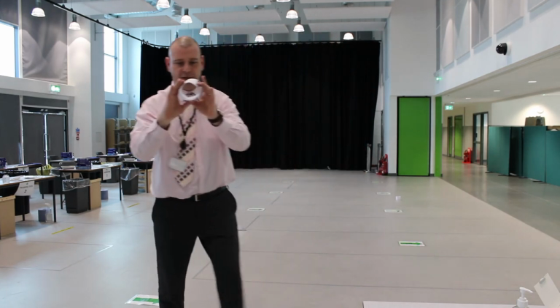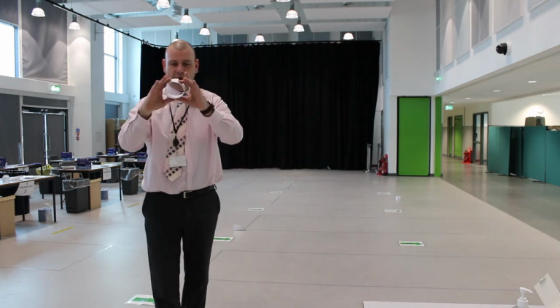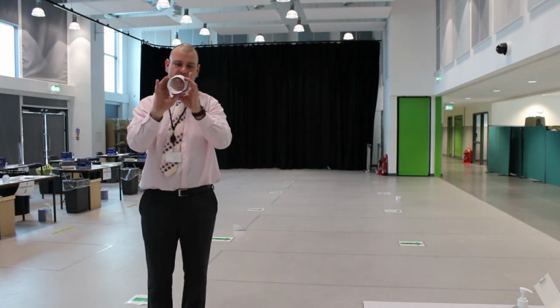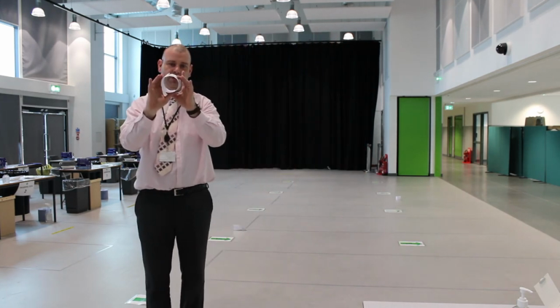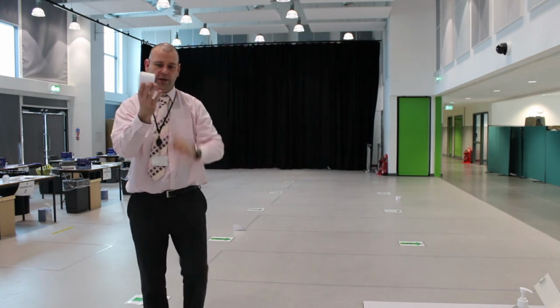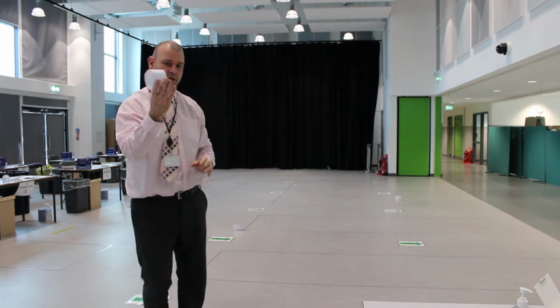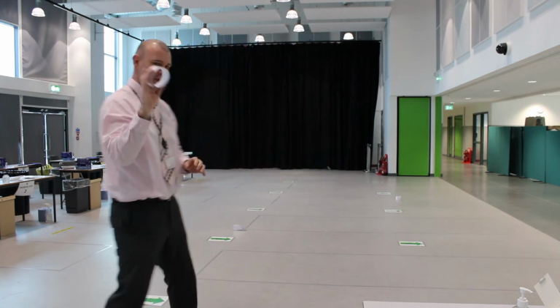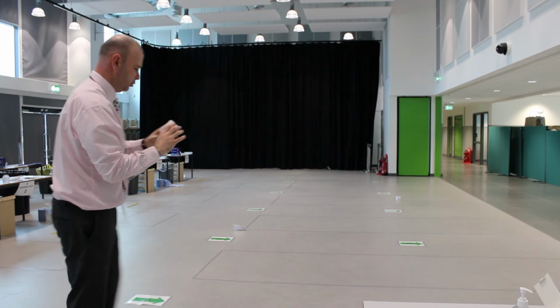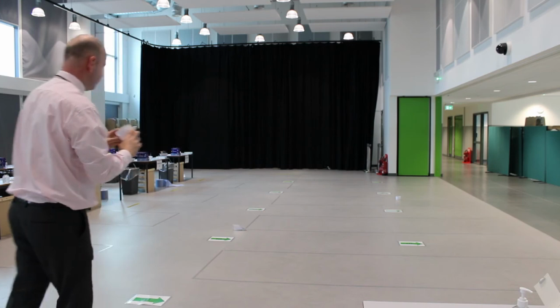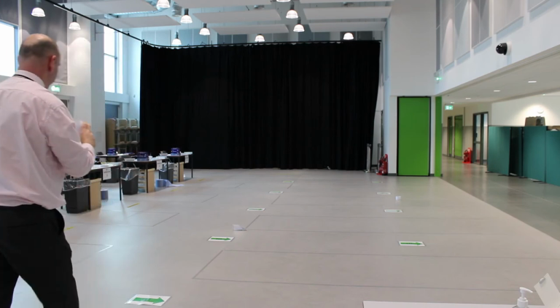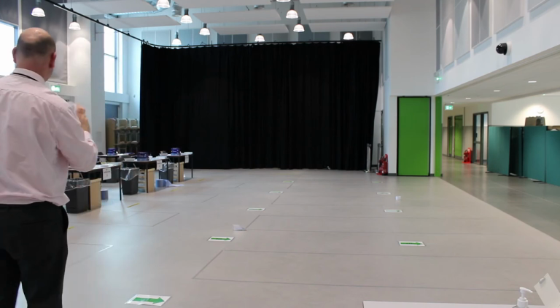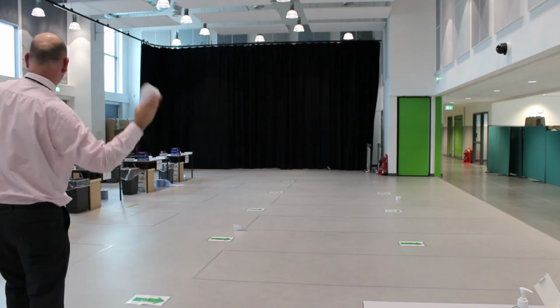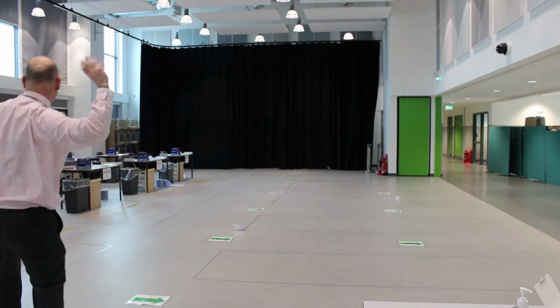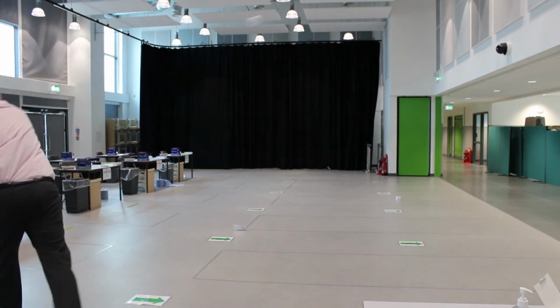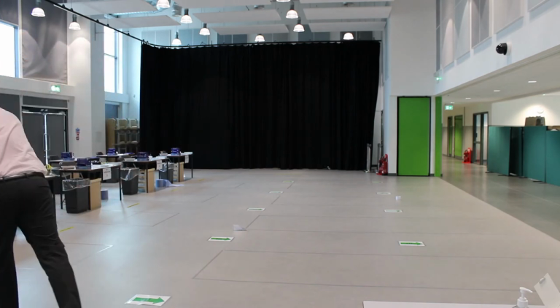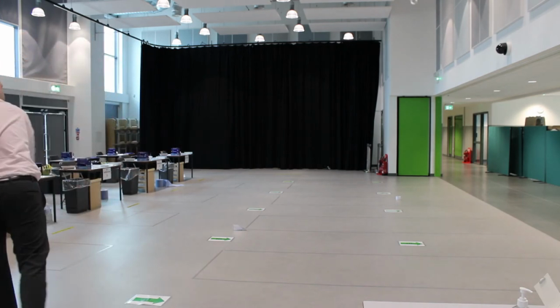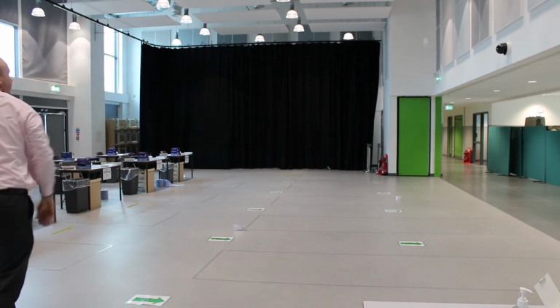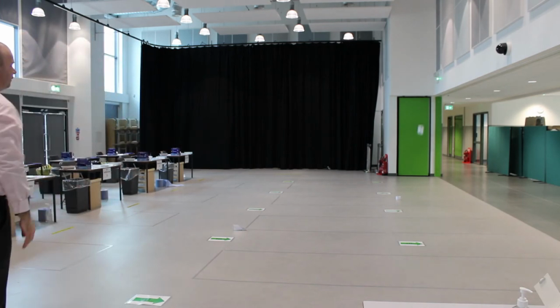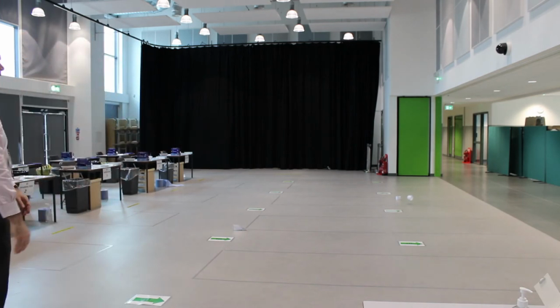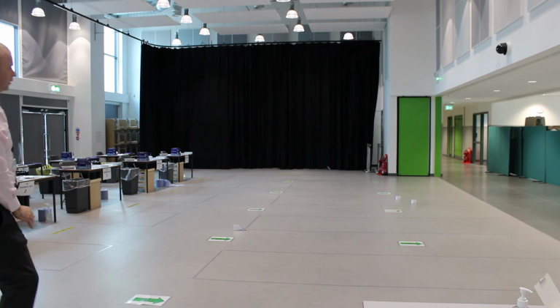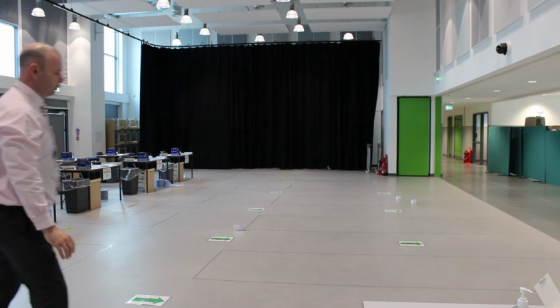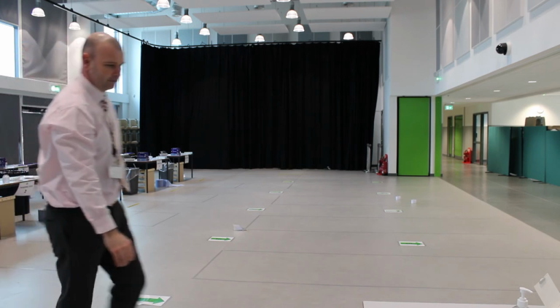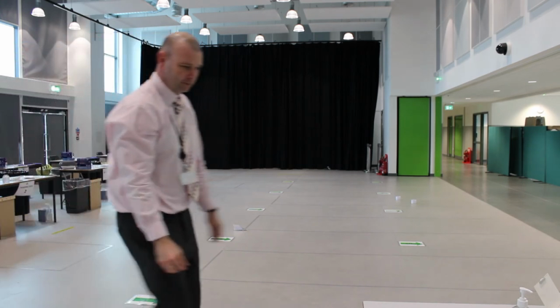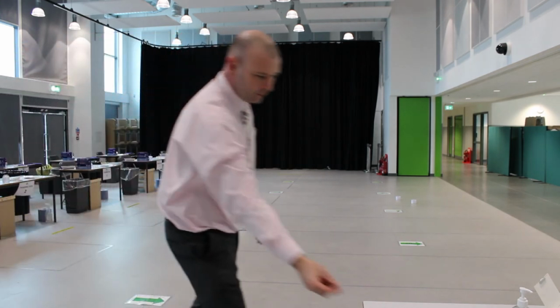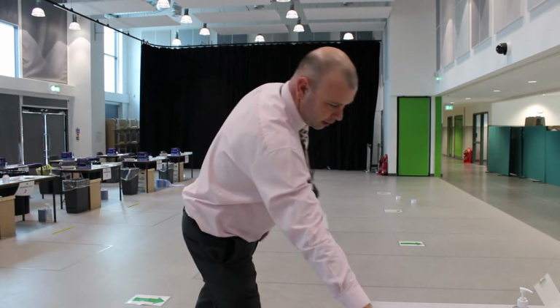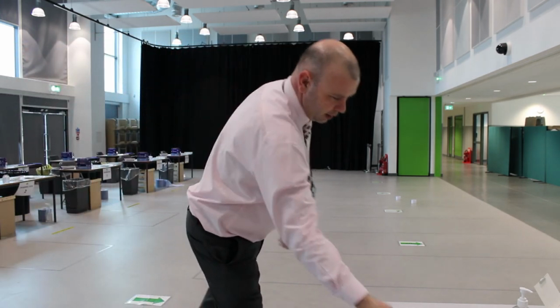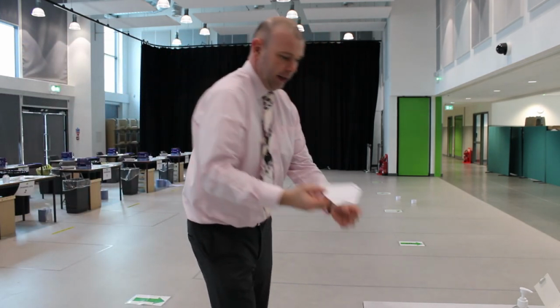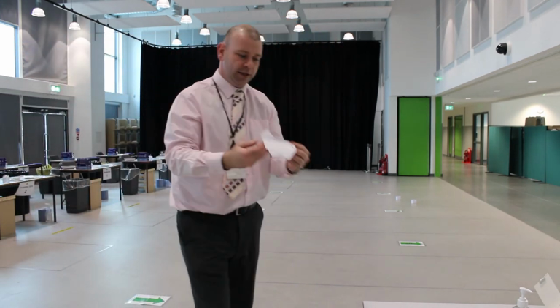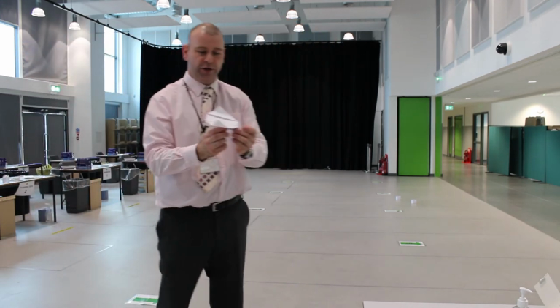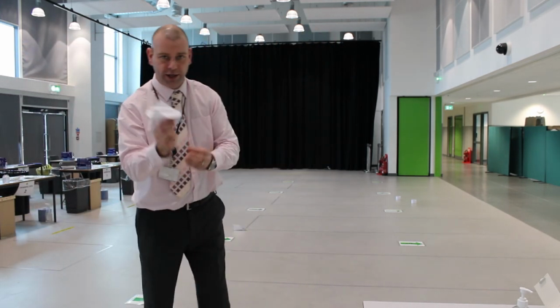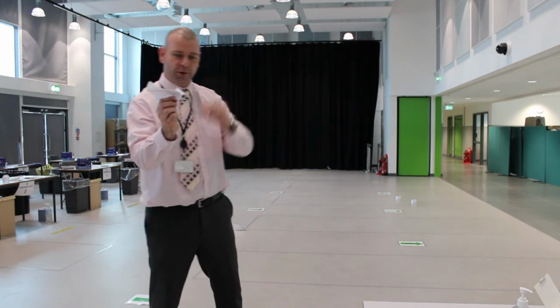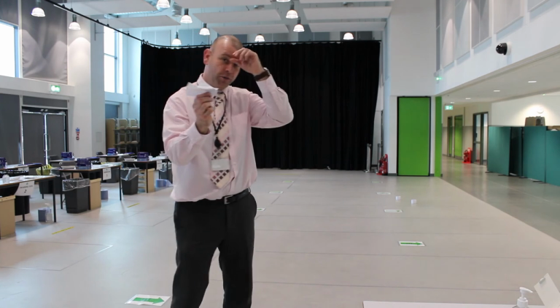Same again. Let's have a little look at design number two. And then this is design three.